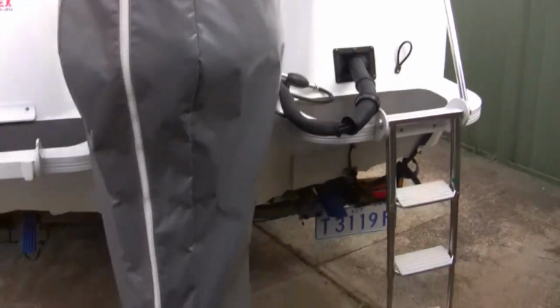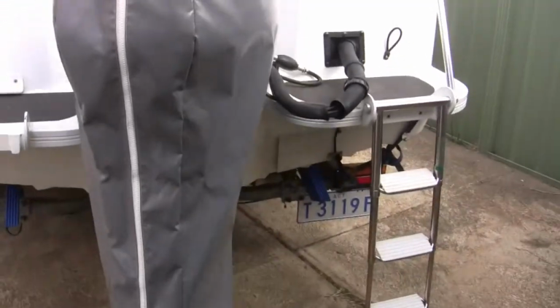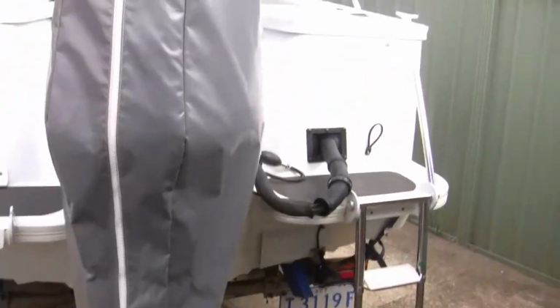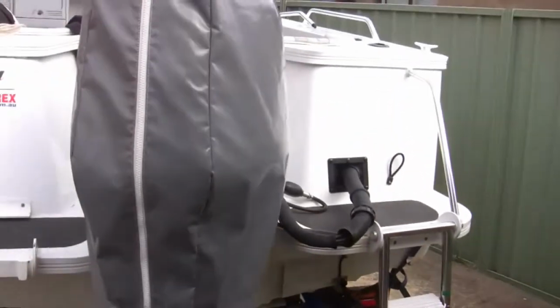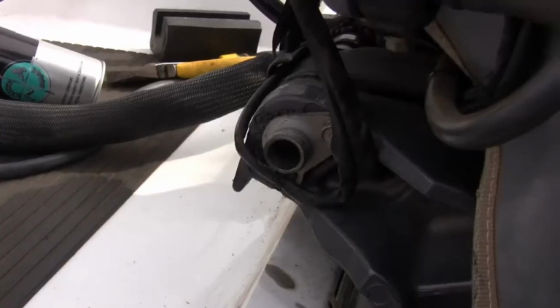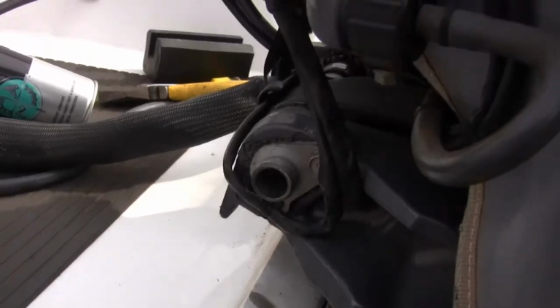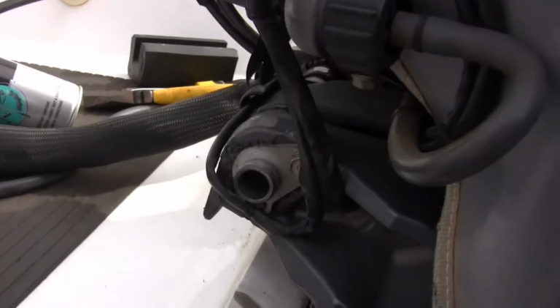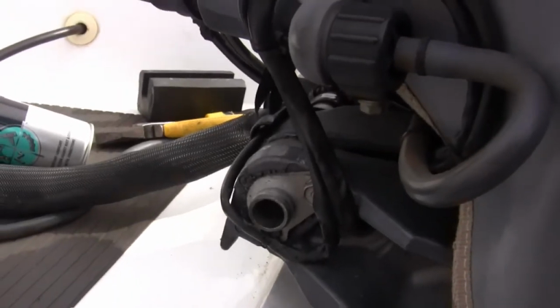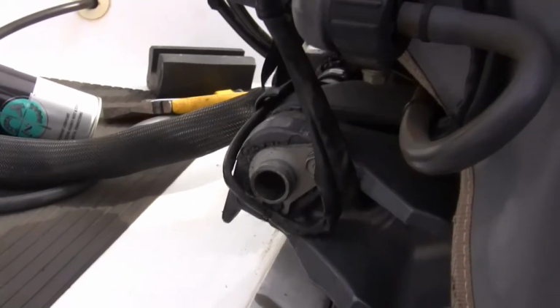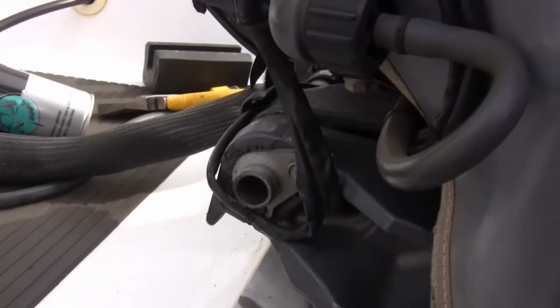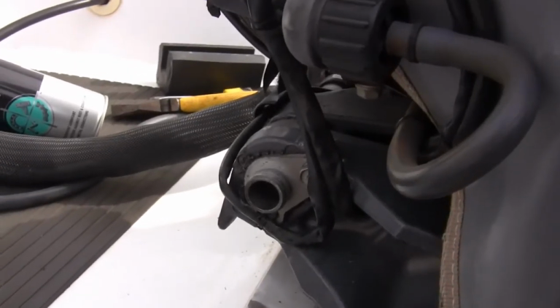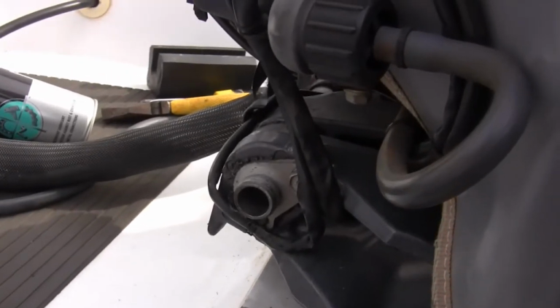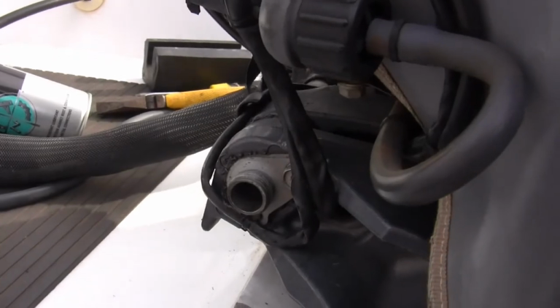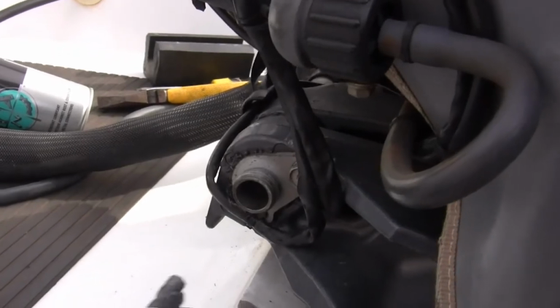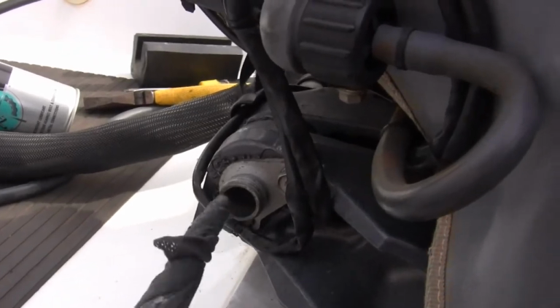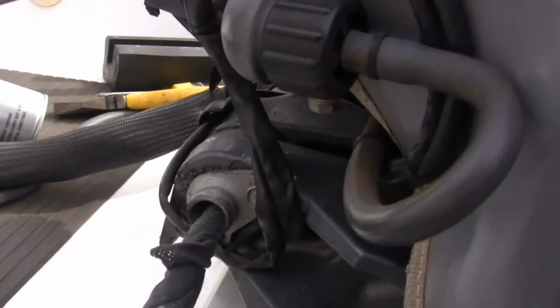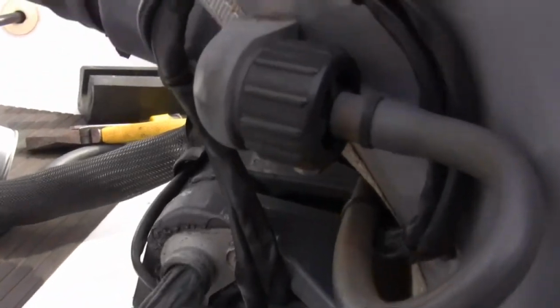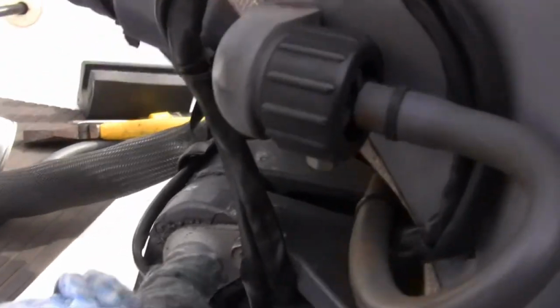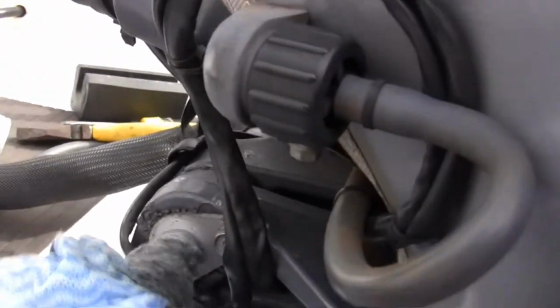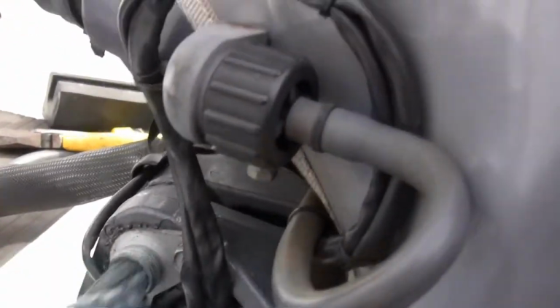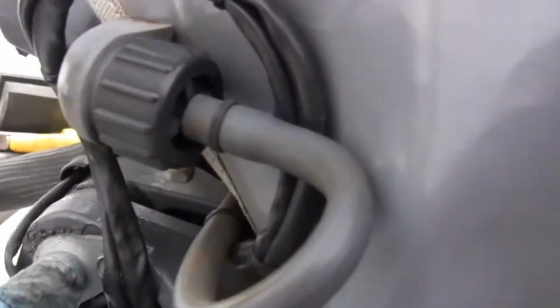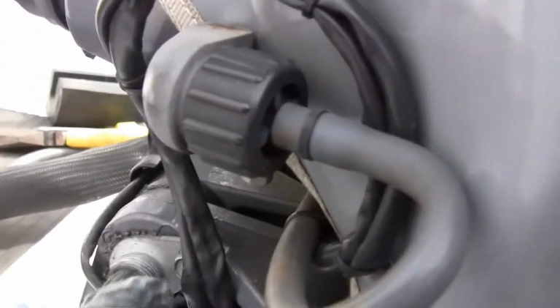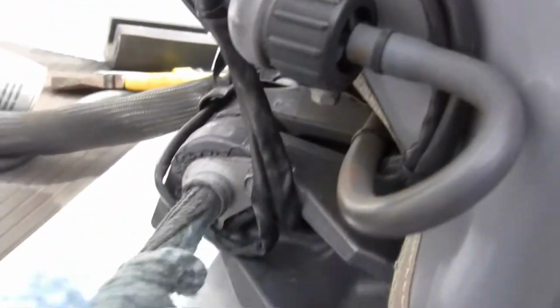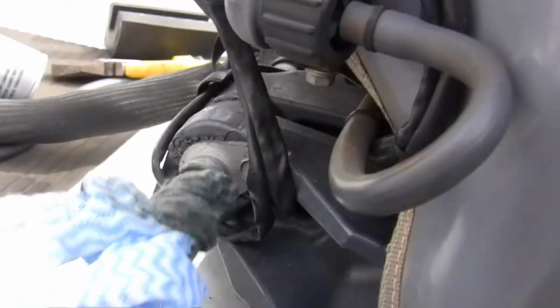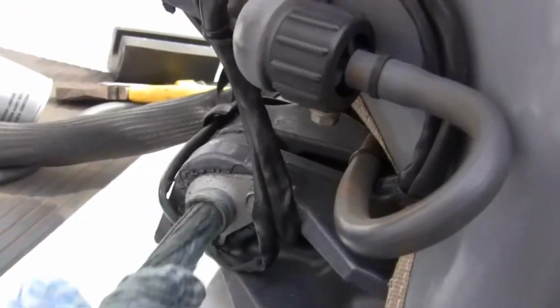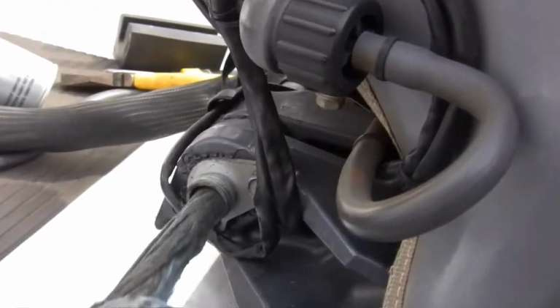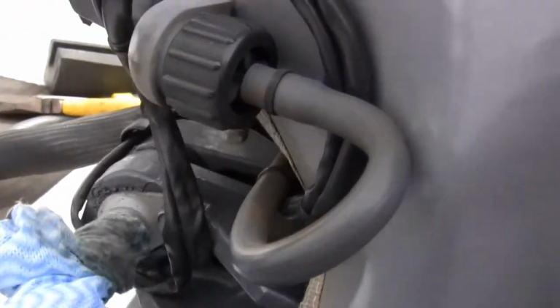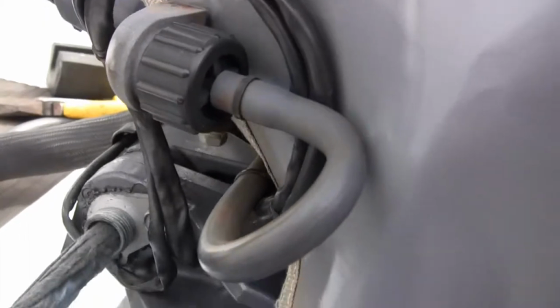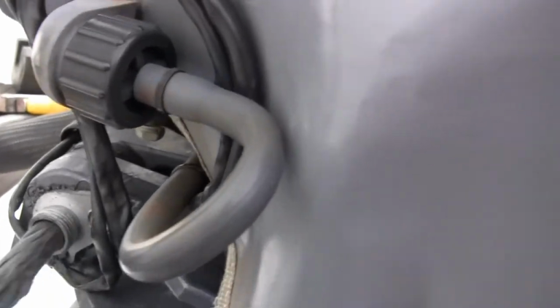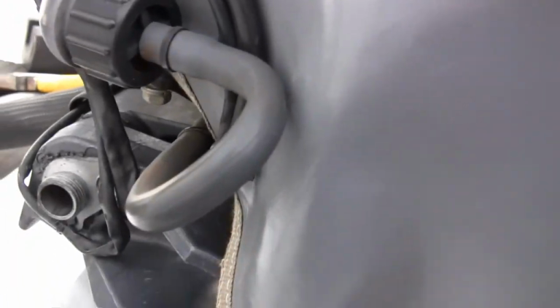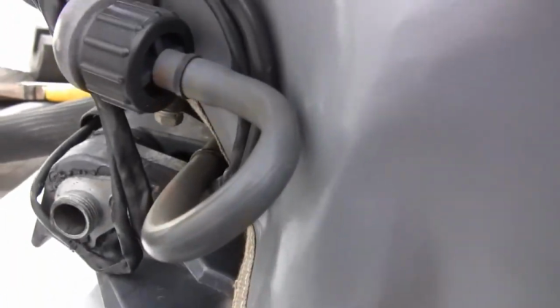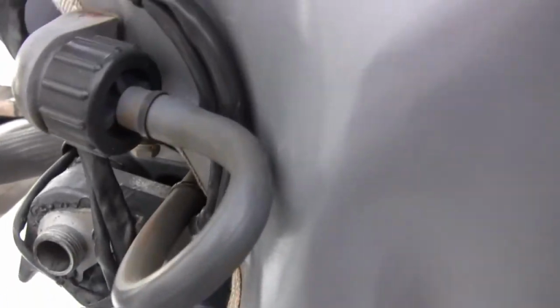I'm just cleaning out the tilt tube — again a bit of brake cleaner and we're going to wipe.